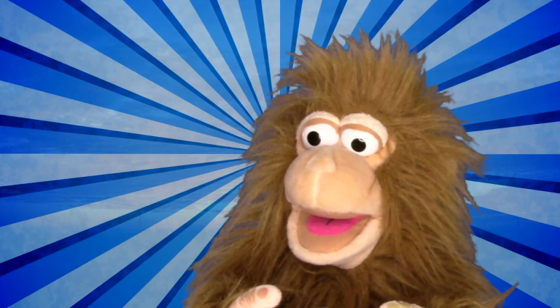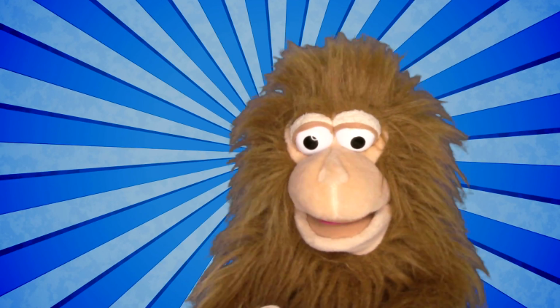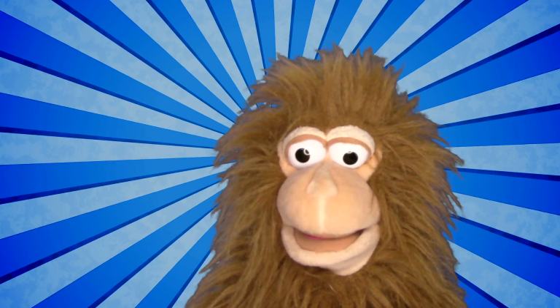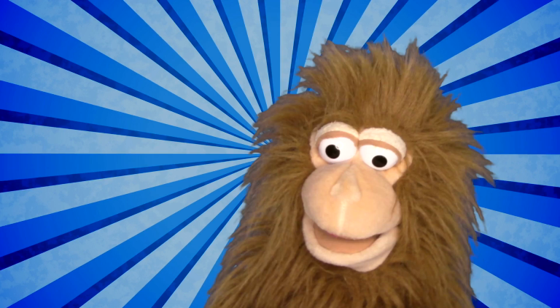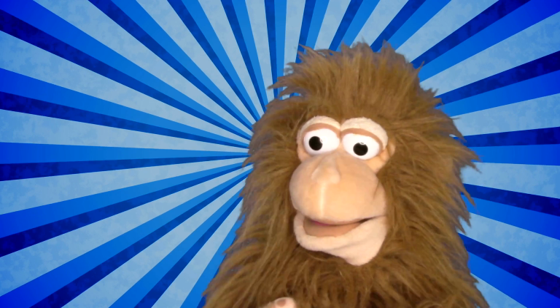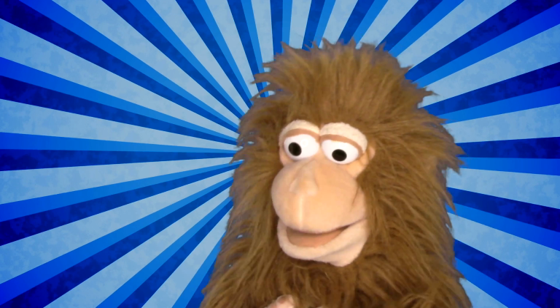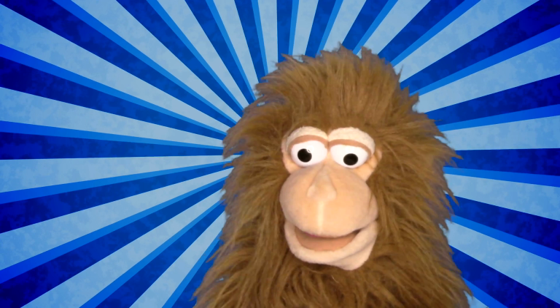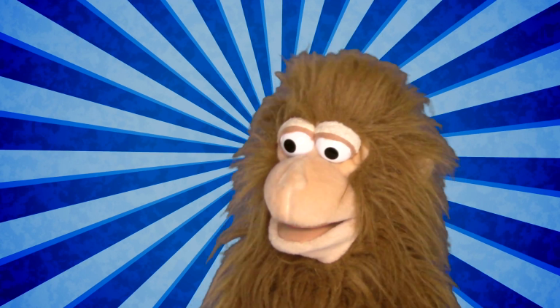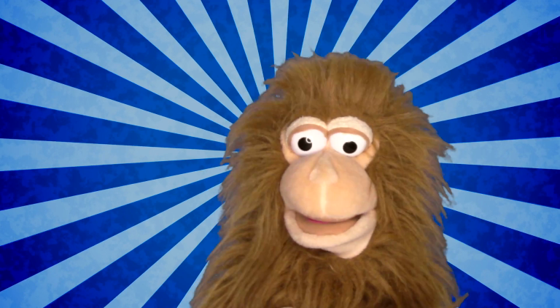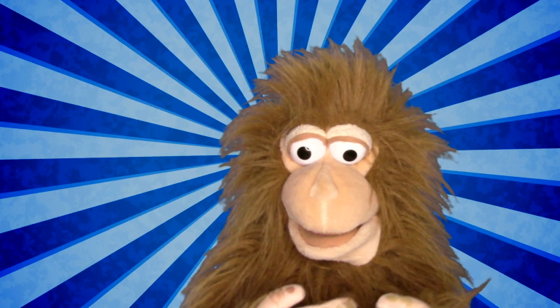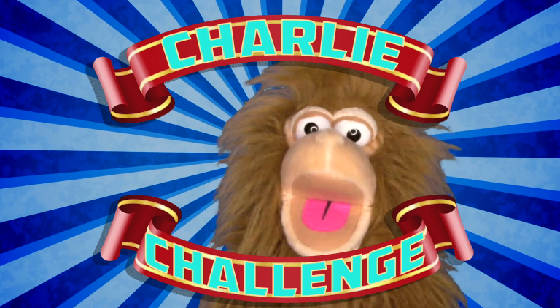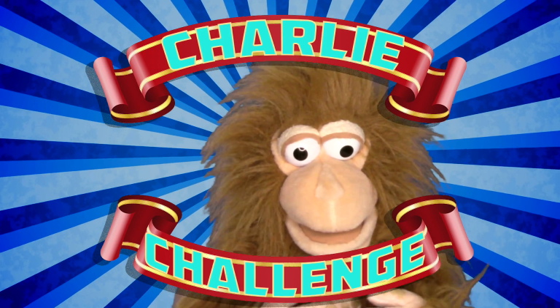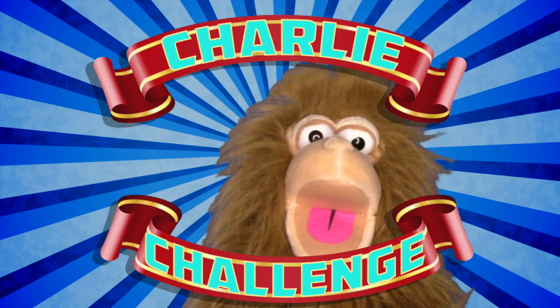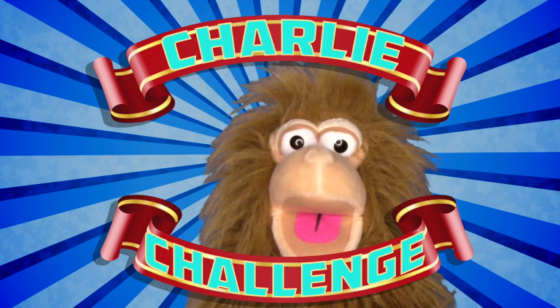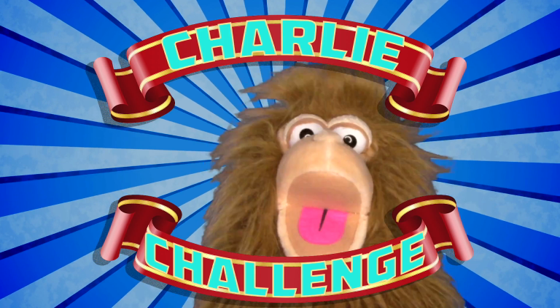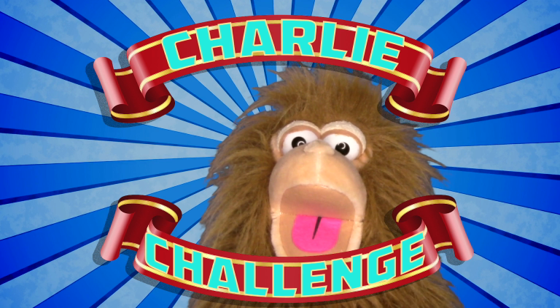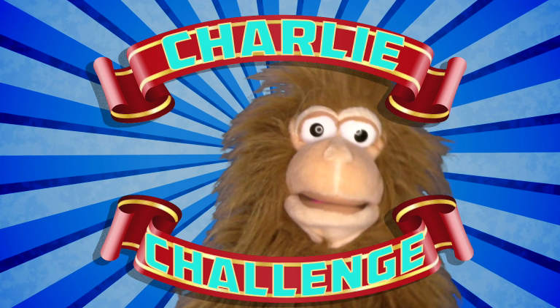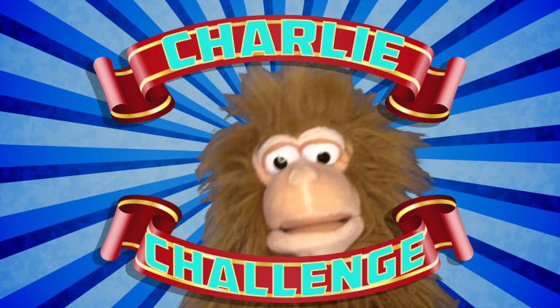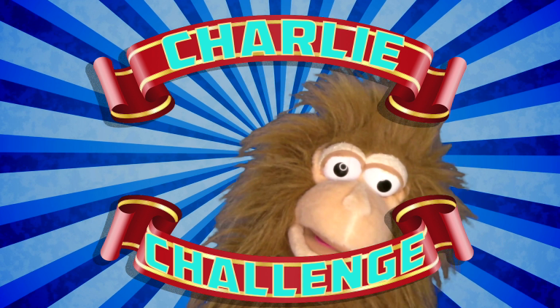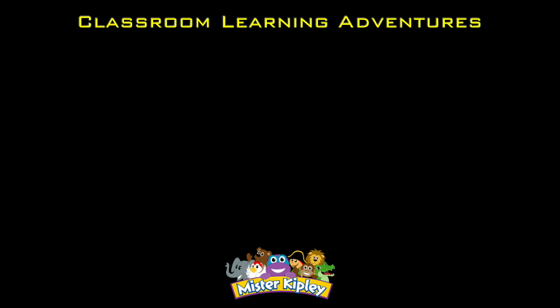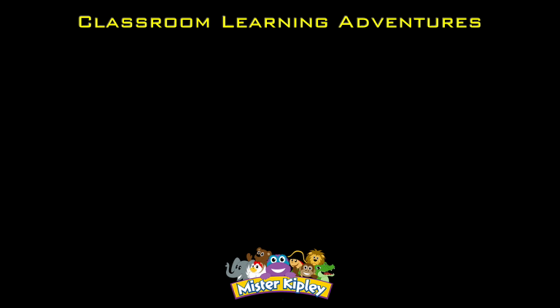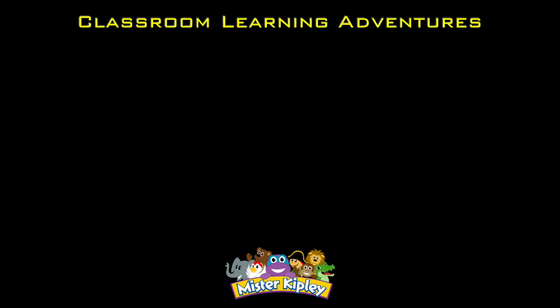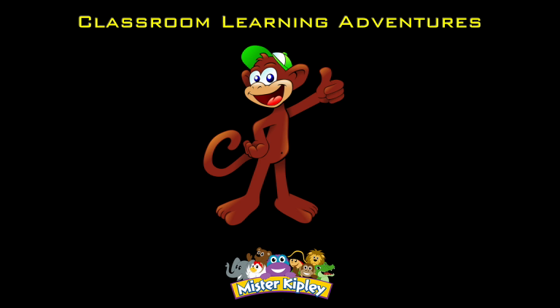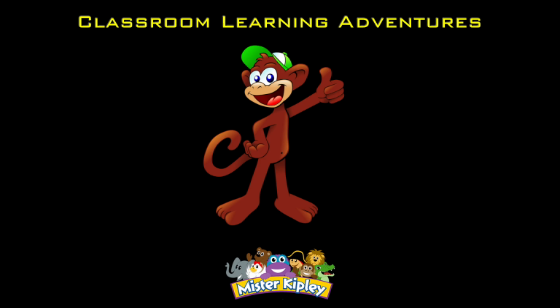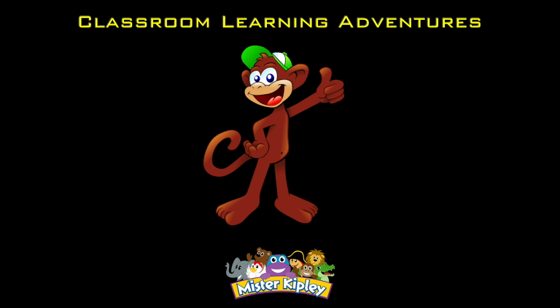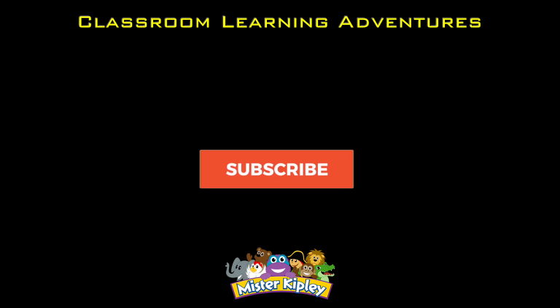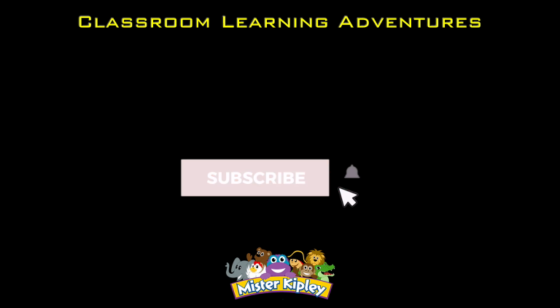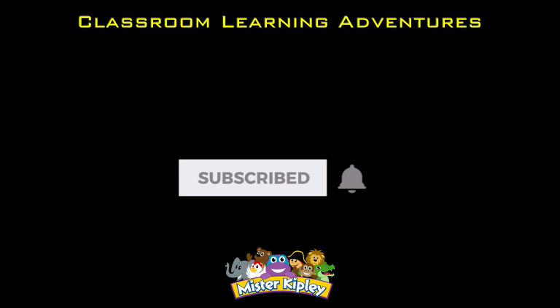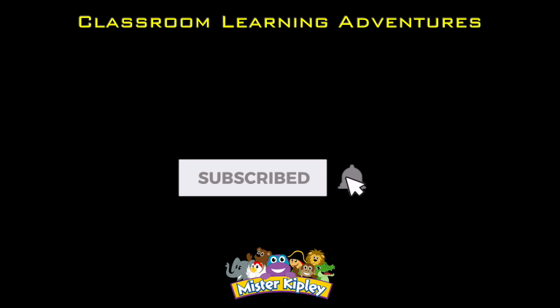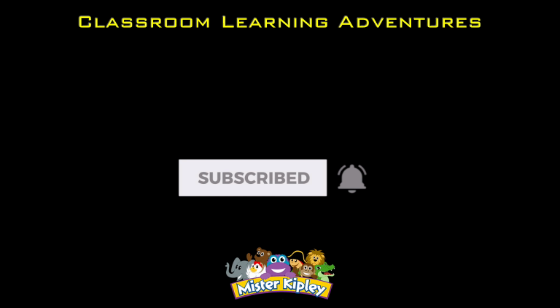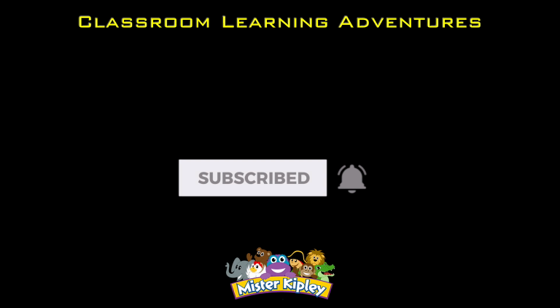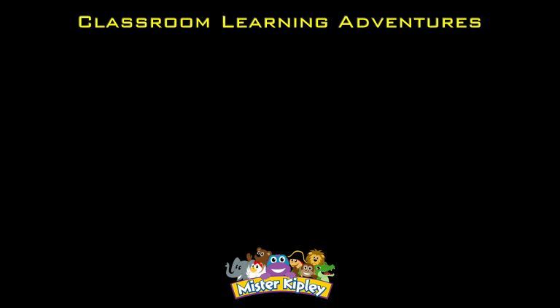I know you can do it! Good luck, and I'll see you next time for another Charlie Challenge! Hi, friends! If you liked the video, give it a thumbs up, and I hope you subscribe to the channel. Thanks! Have a good day at school! Bye!